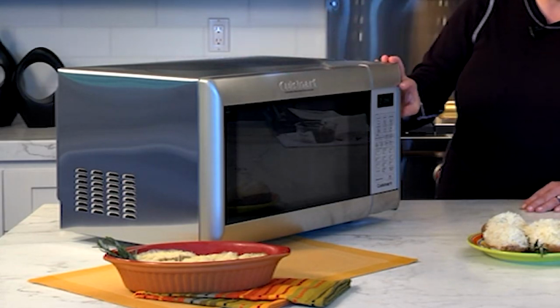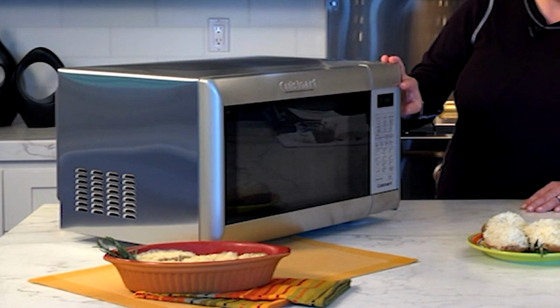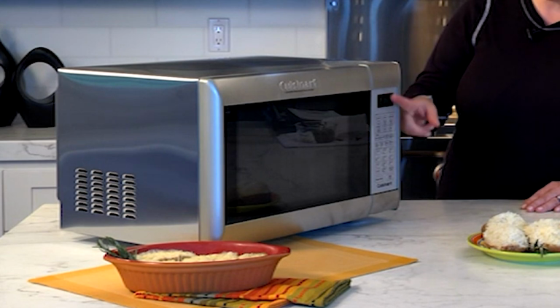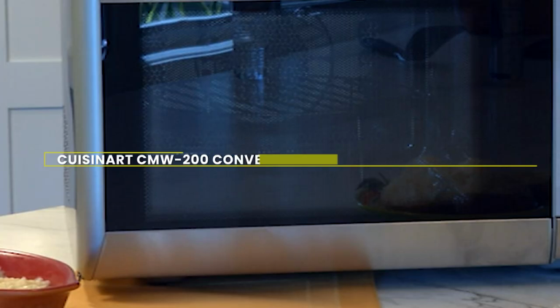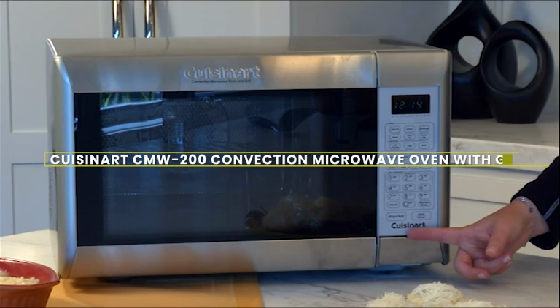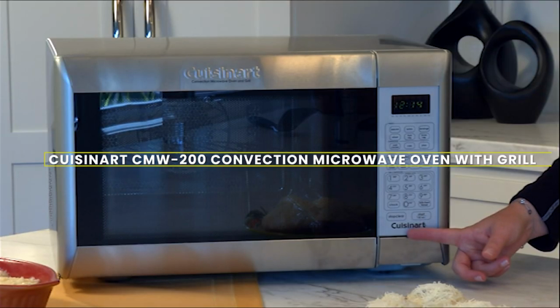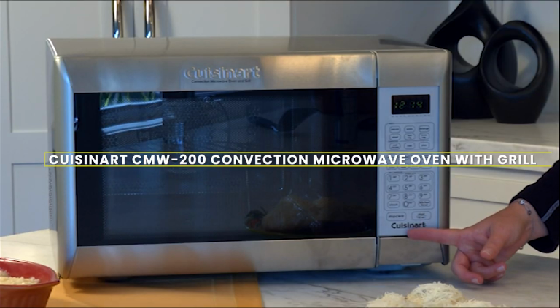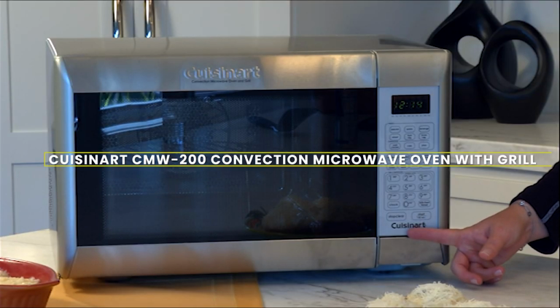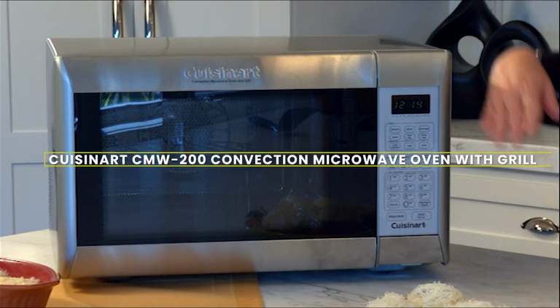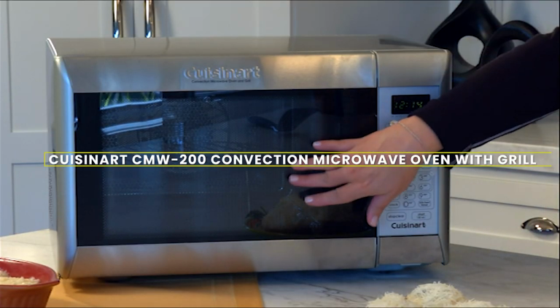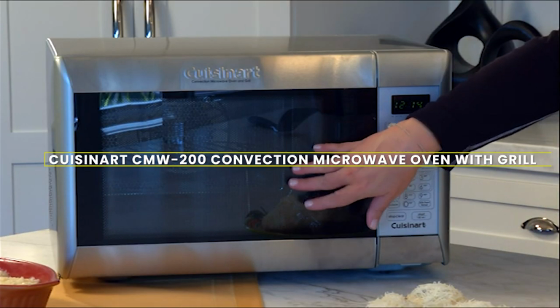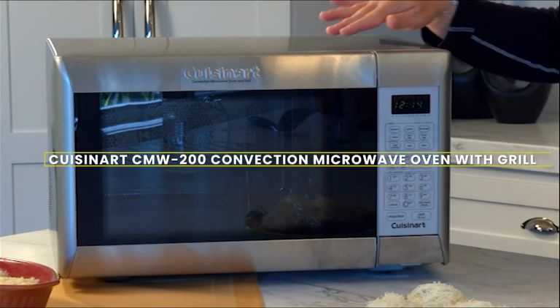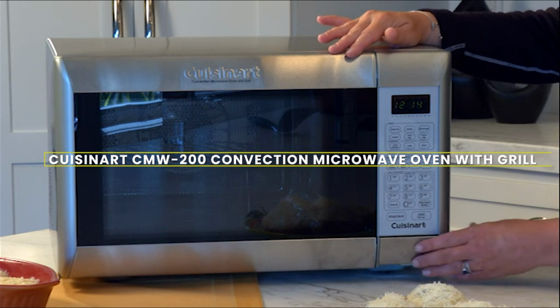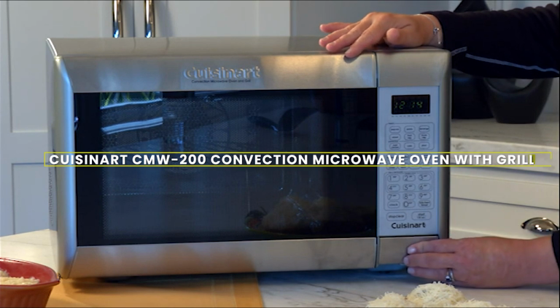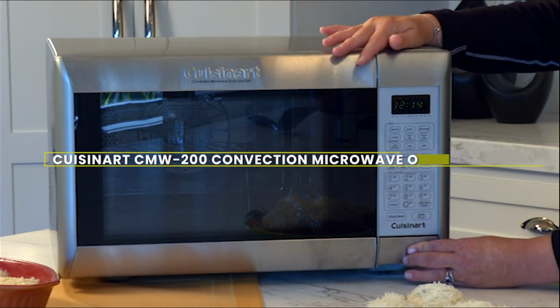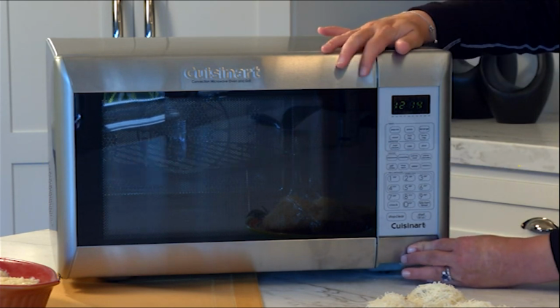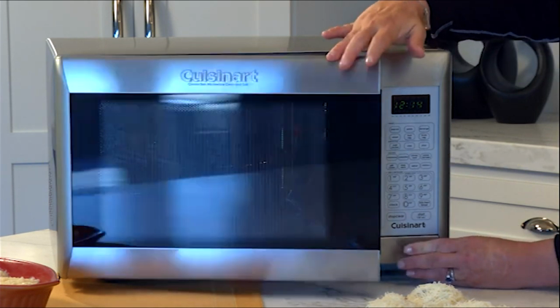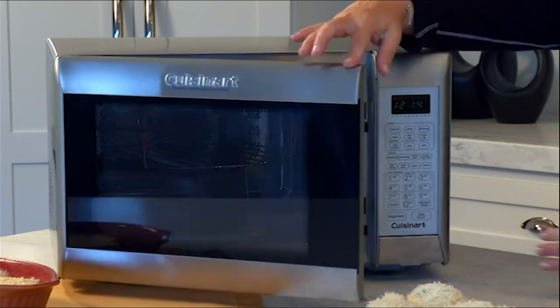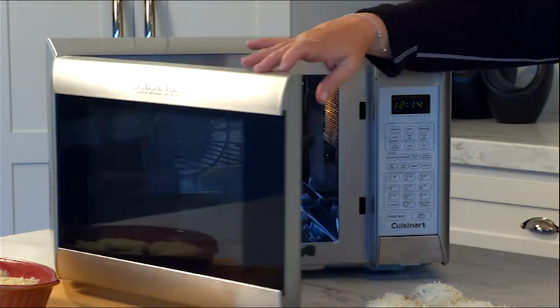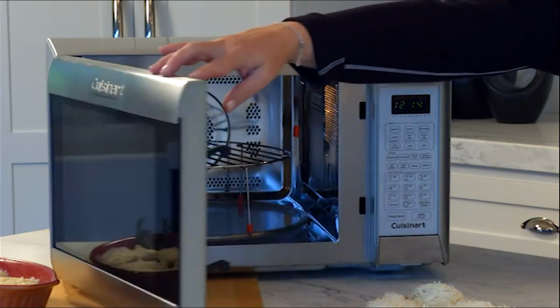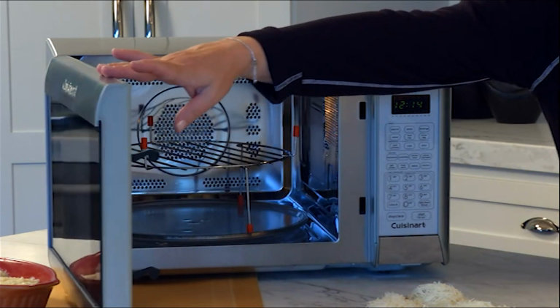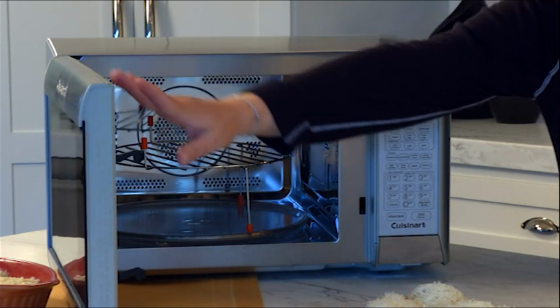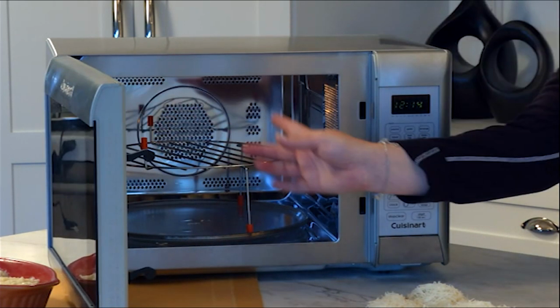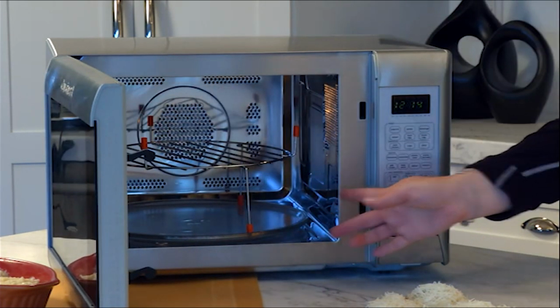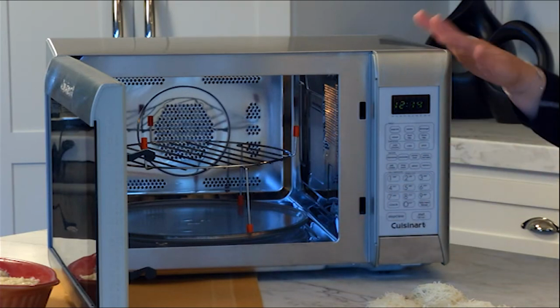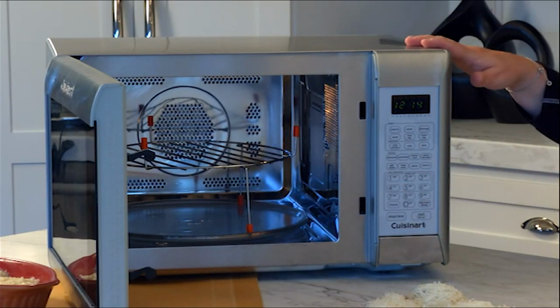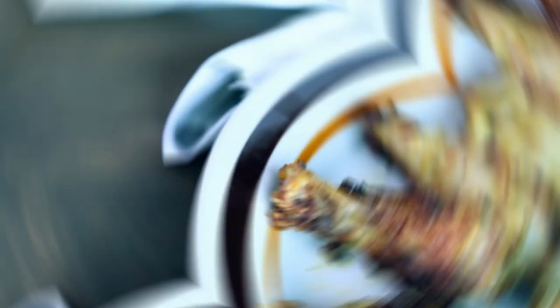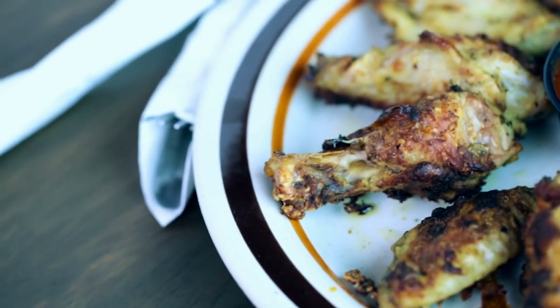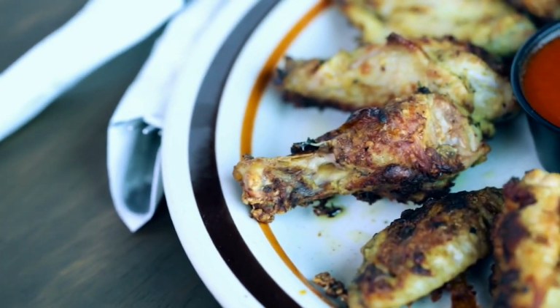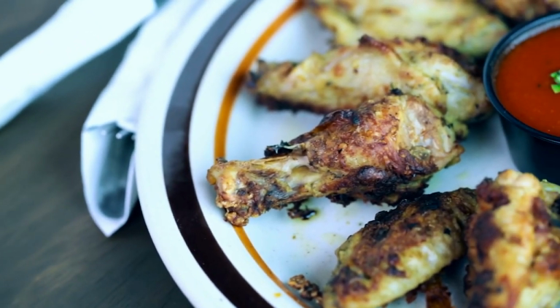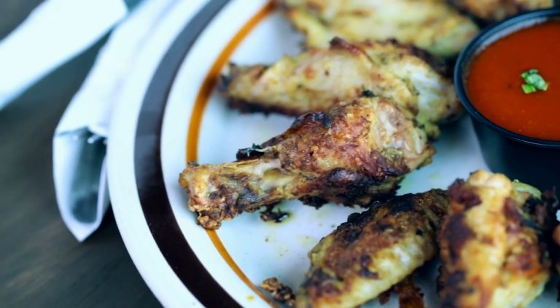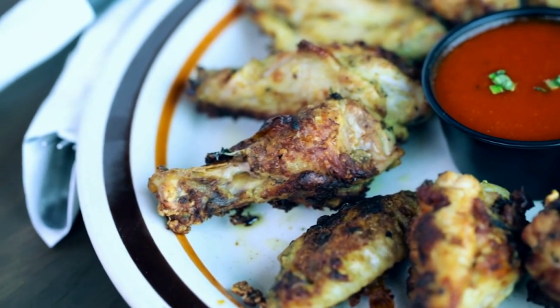Hello and welcome. Today we are going to talk about the Cuisinart CM W200 Convection Microwave Oven with Grill, a versatile appliance that combines the functions of a microwave, a convection oven, and a grill, making it a popular choice for many households.